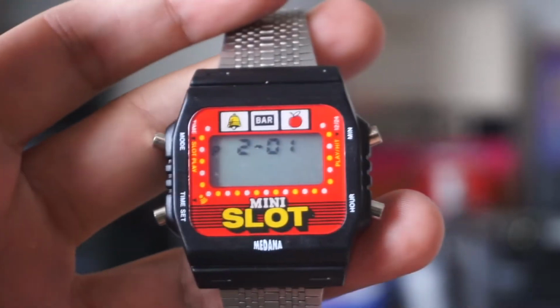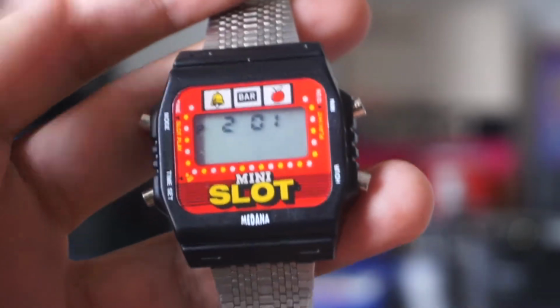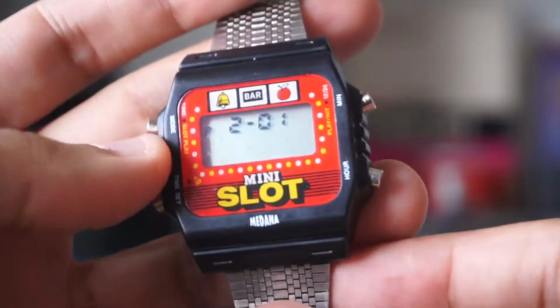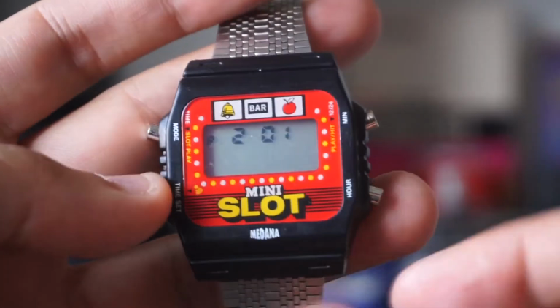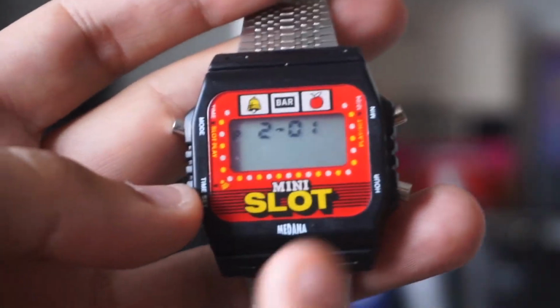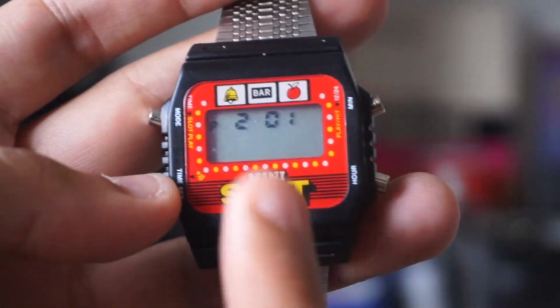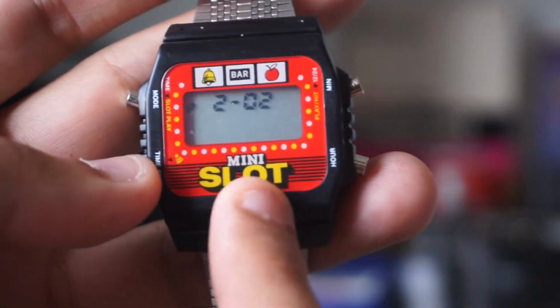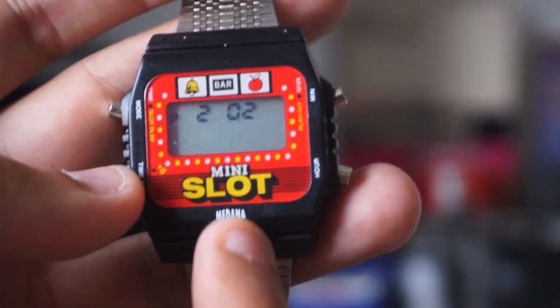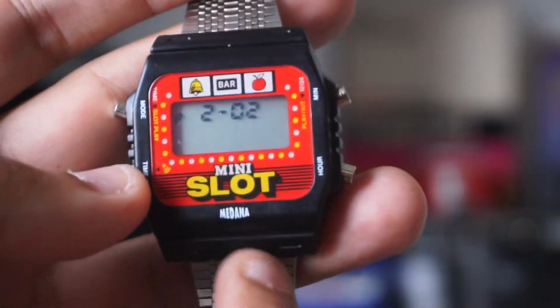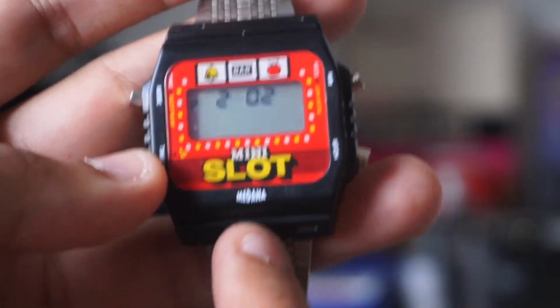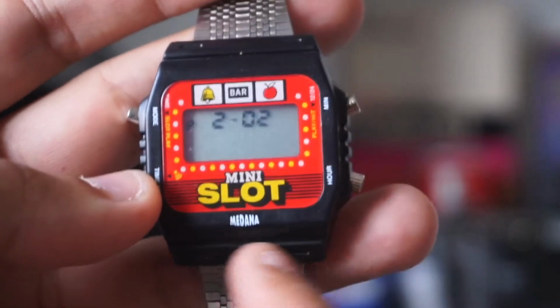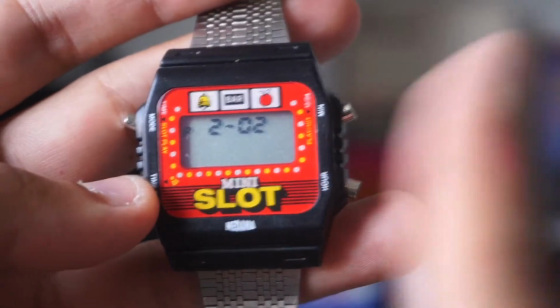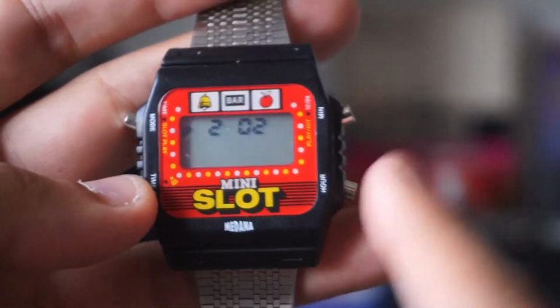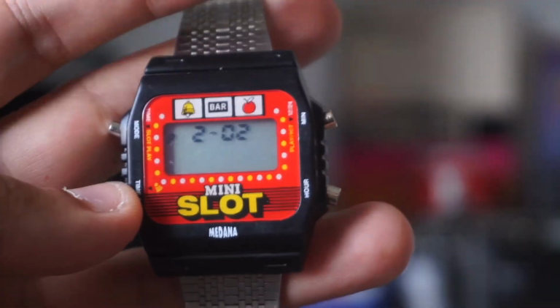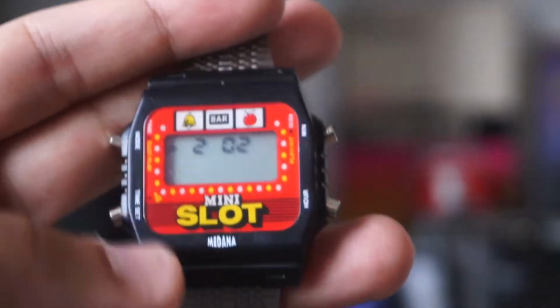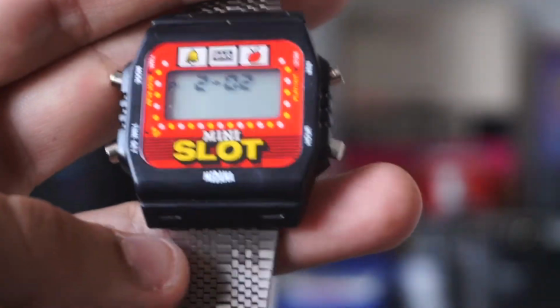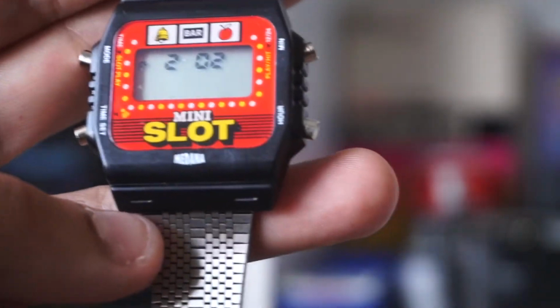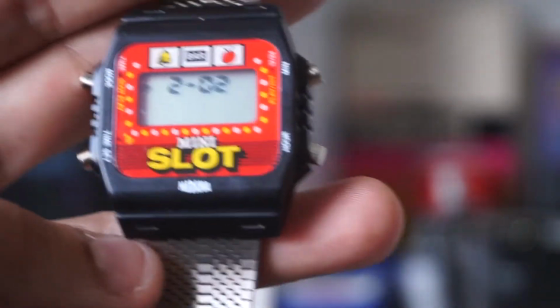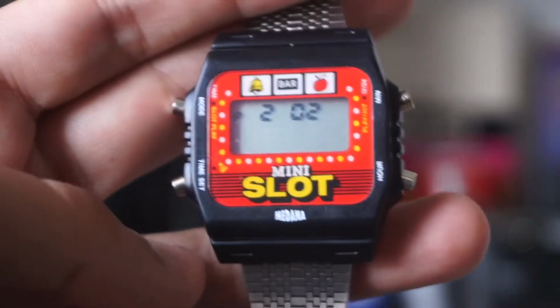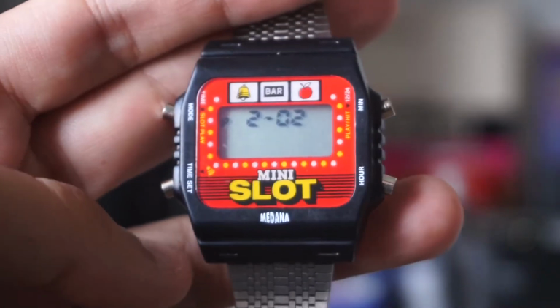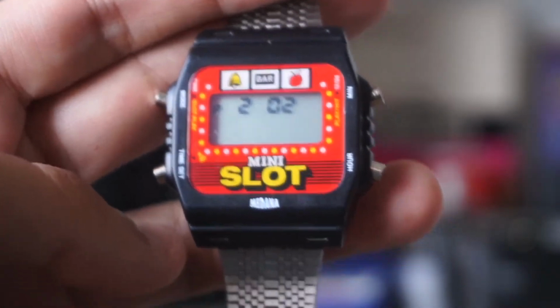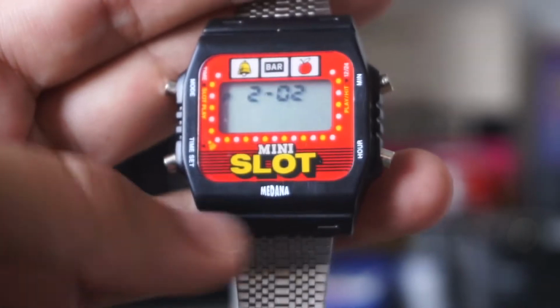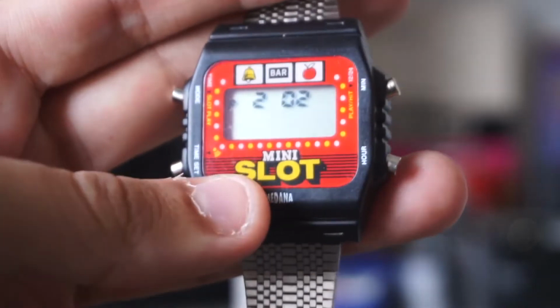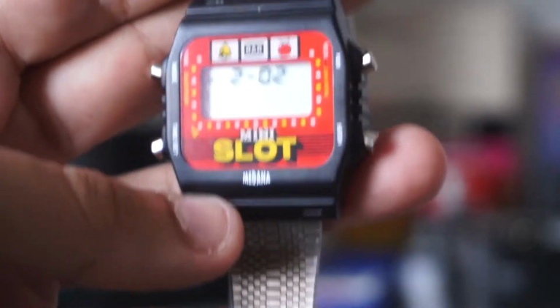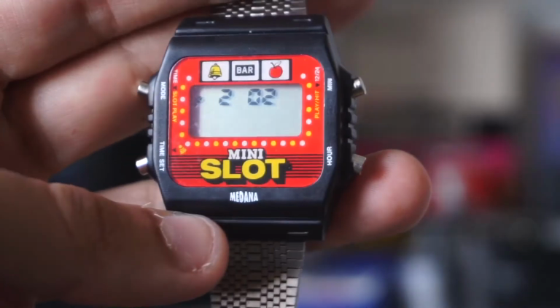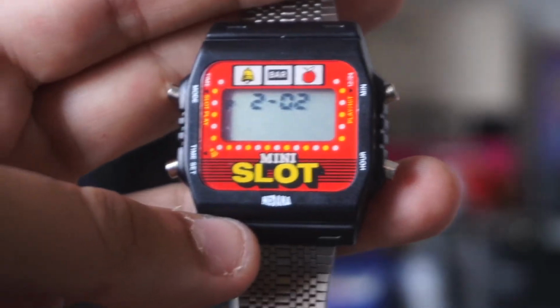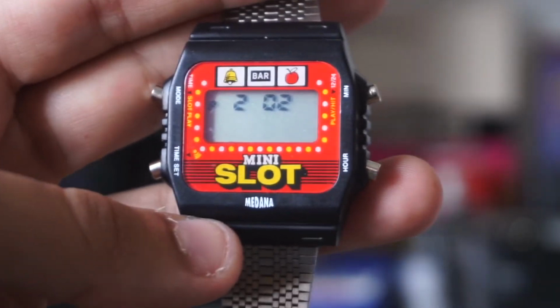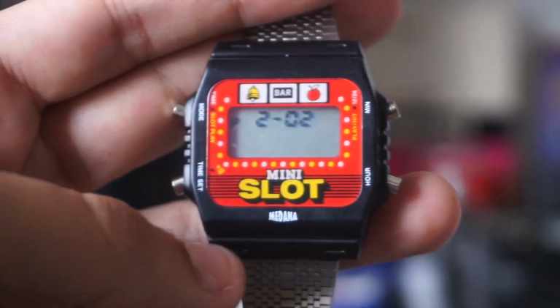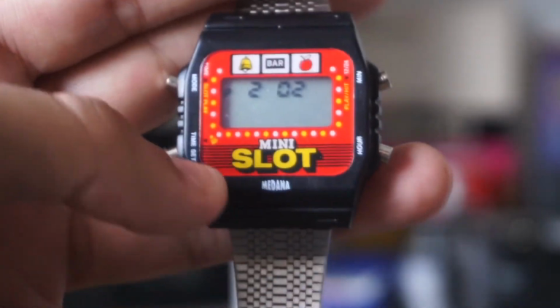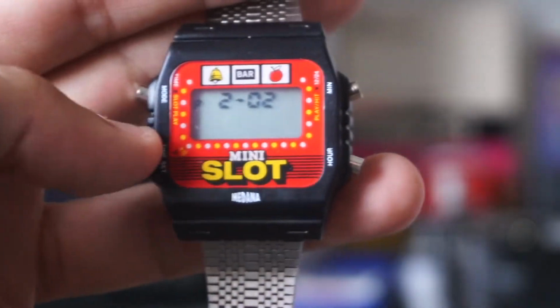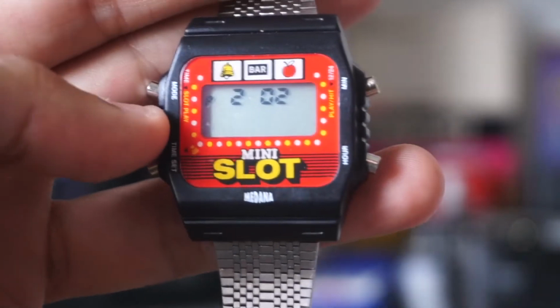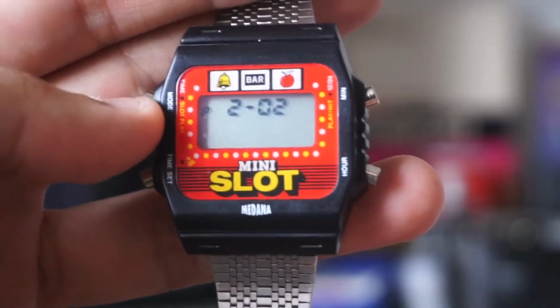Hey, it's Diego with Ameshoot Develop. Today I'm going to talk about this mini slot watch by Modena. I looked on YouTube to see if there was any cool slot machine watches, and there was one going for a ridiculous sum, so I was just like, okay, where's the cheap knockoff equivalent of that thing? Because it's just a cool little thing.